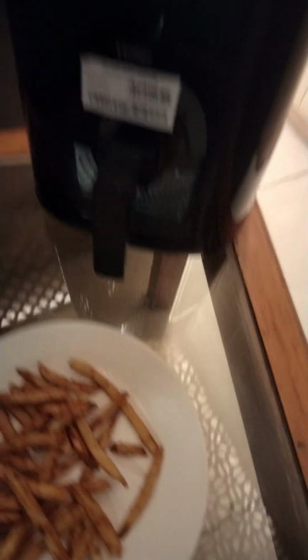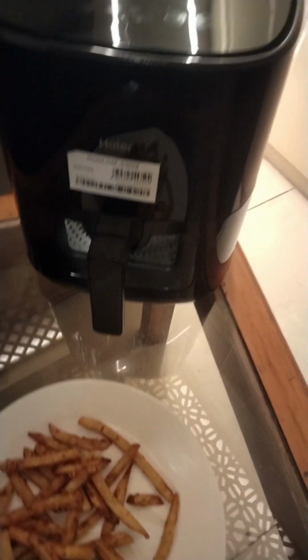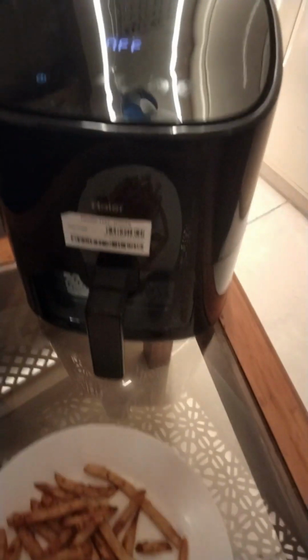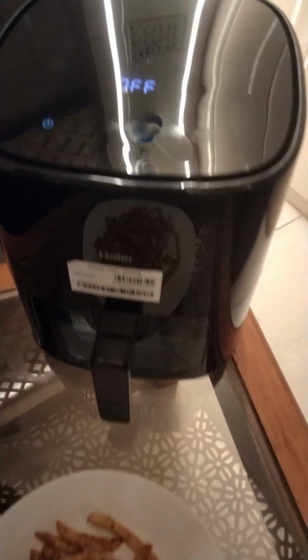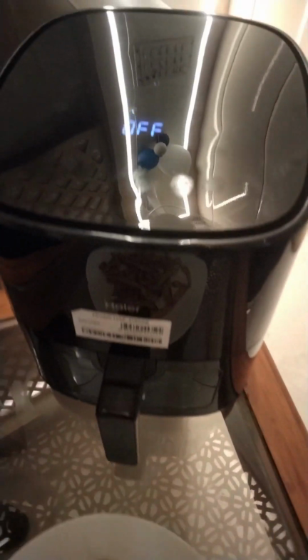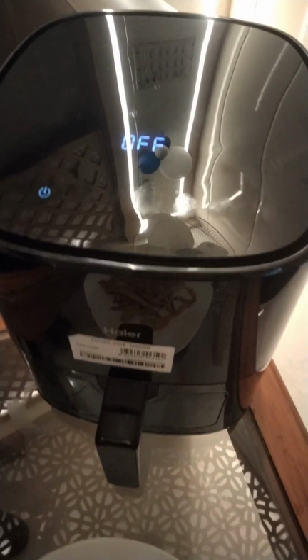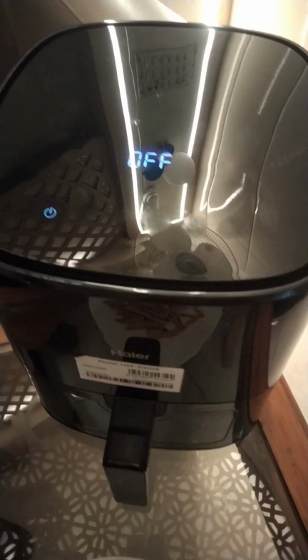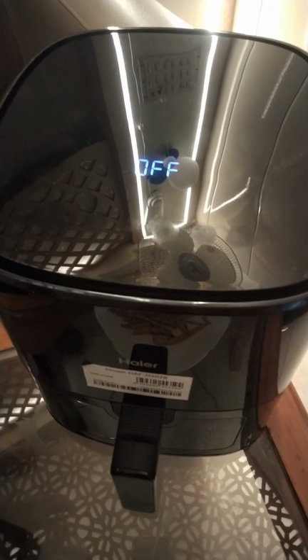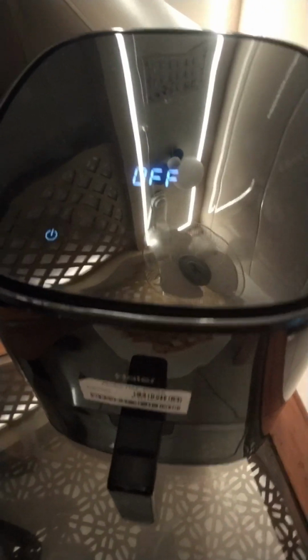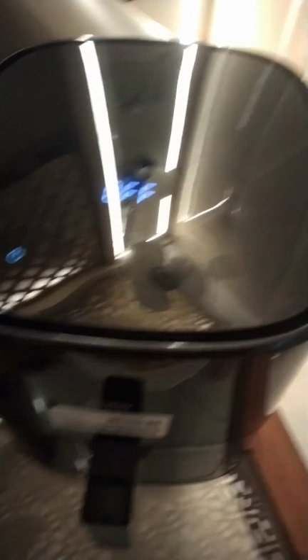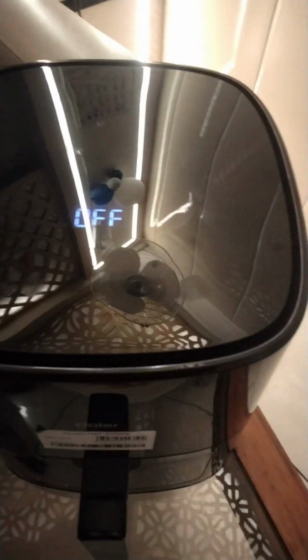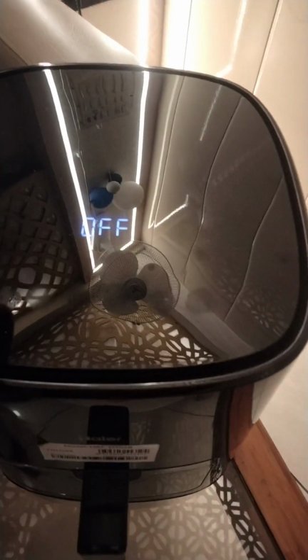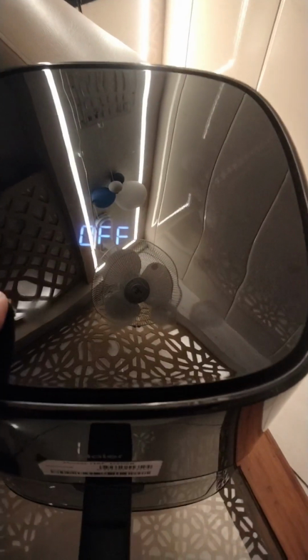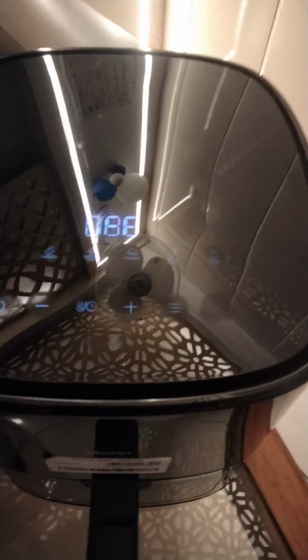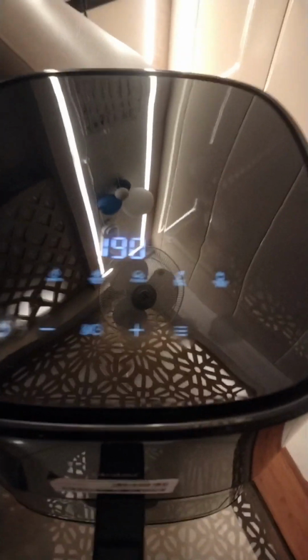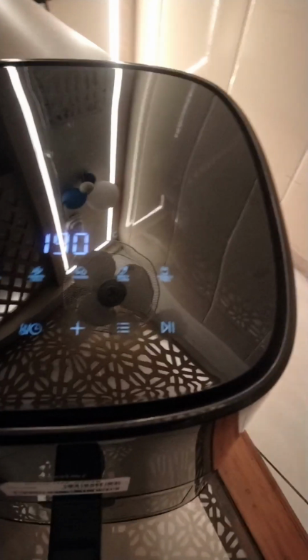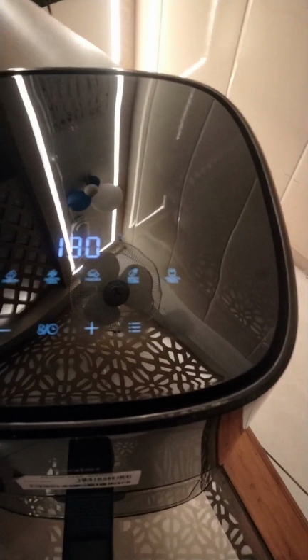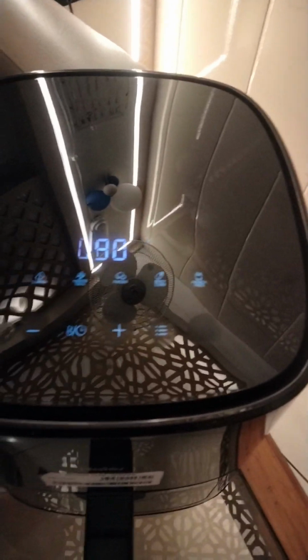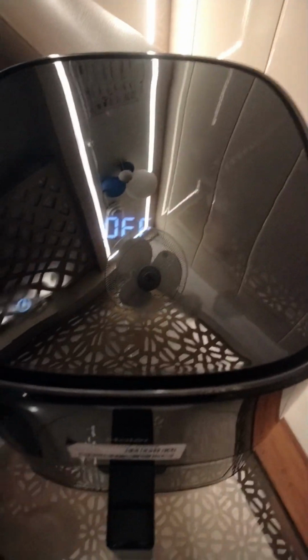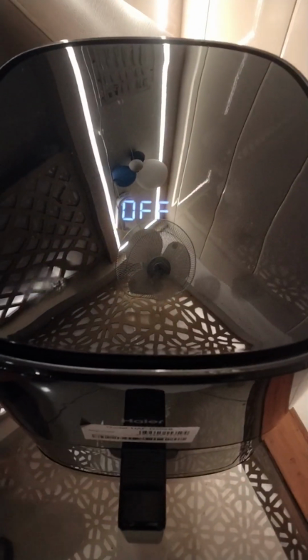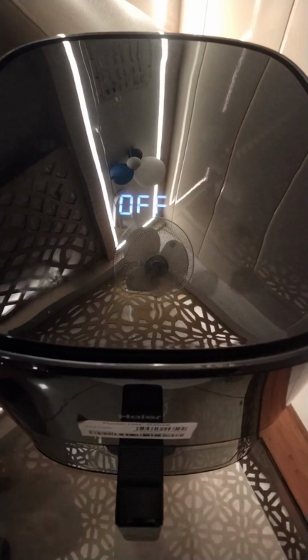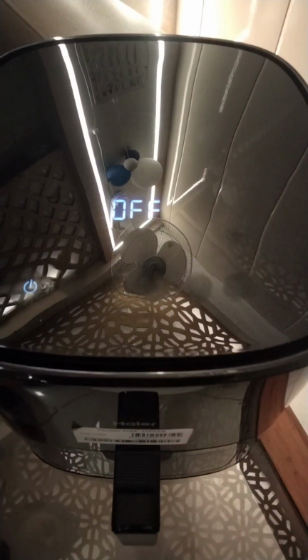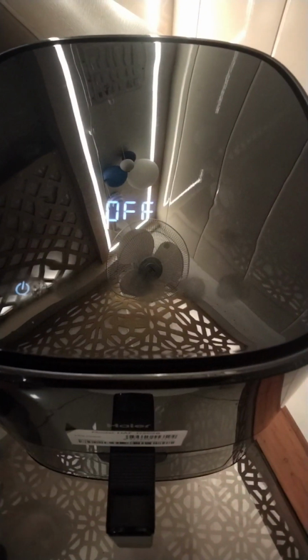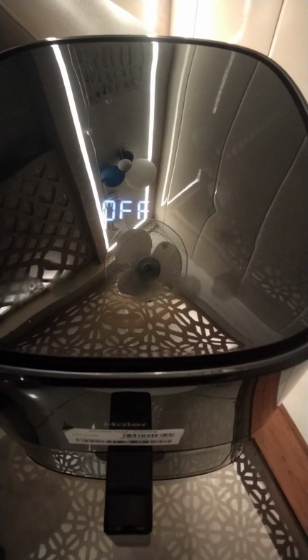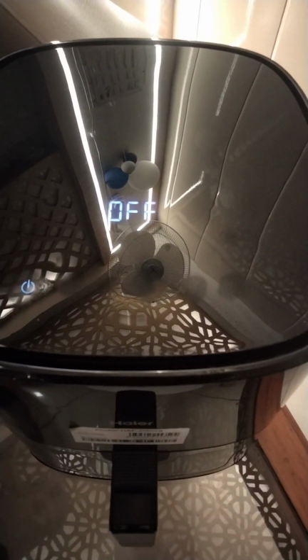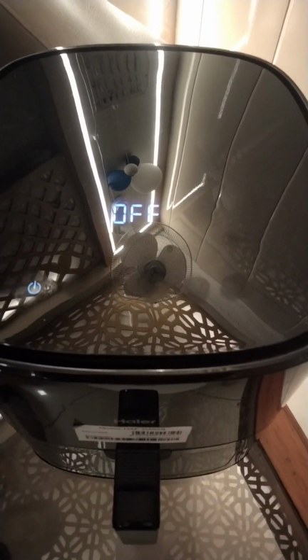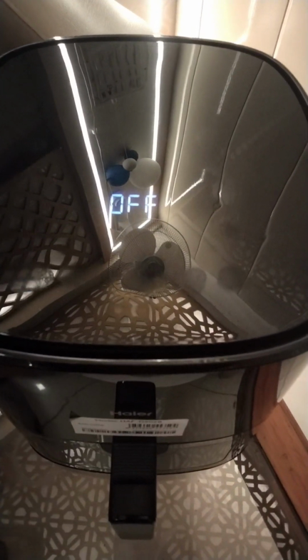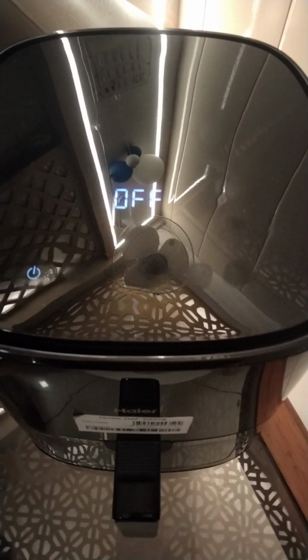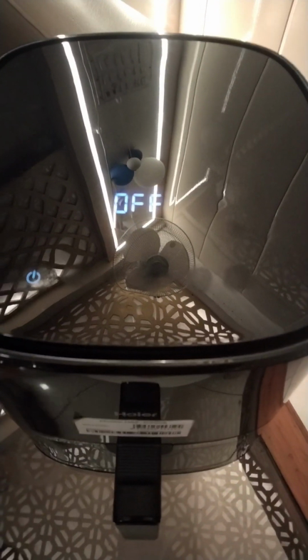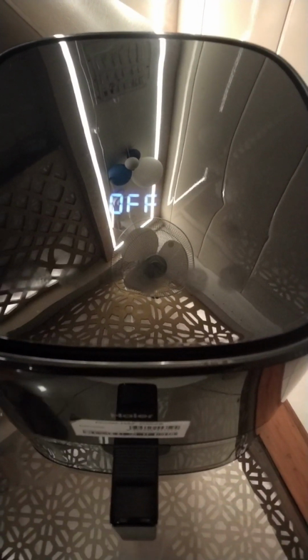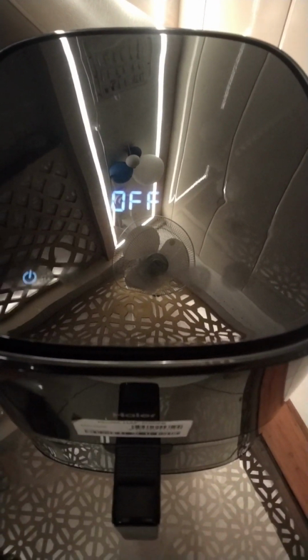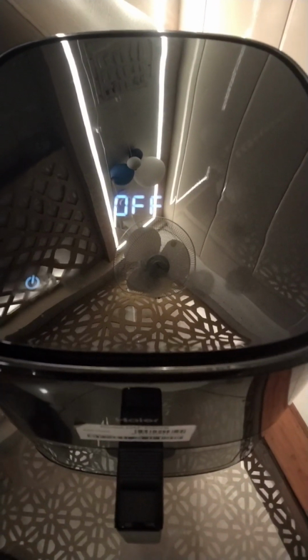Now, I am turning off the button. See, it will be a few seconds and it will be off.